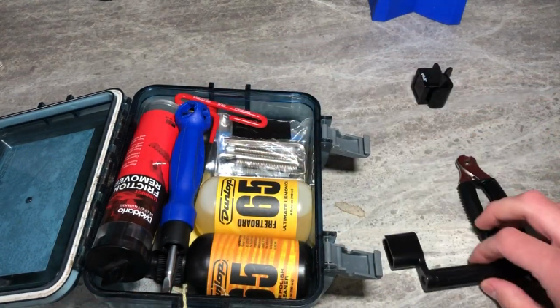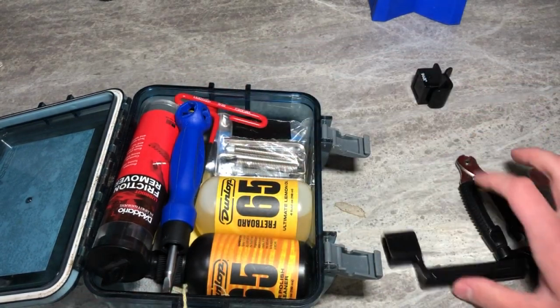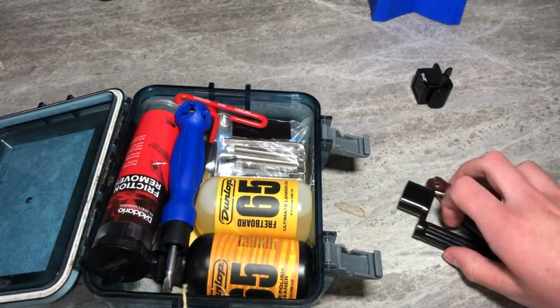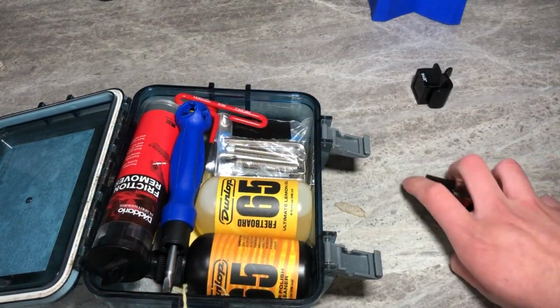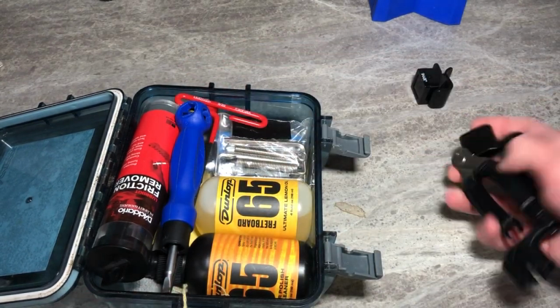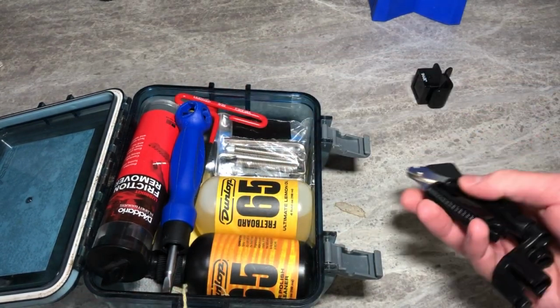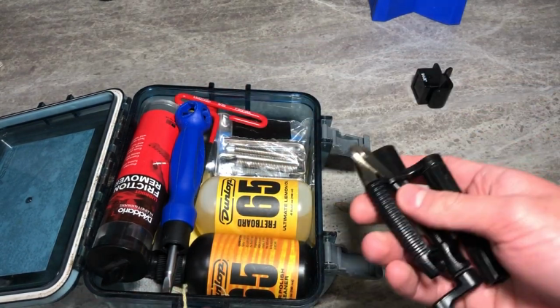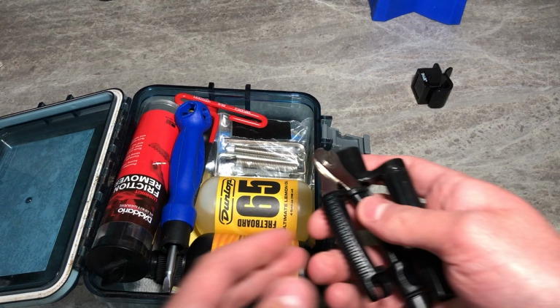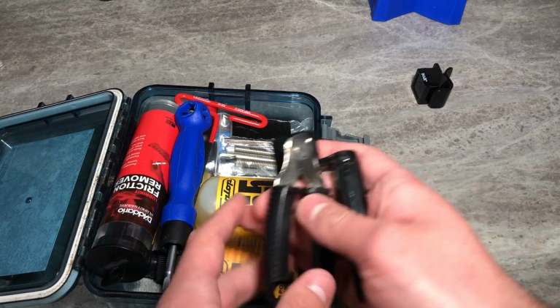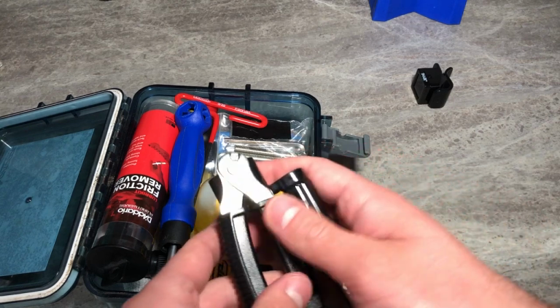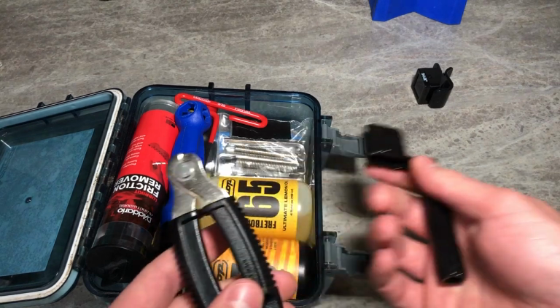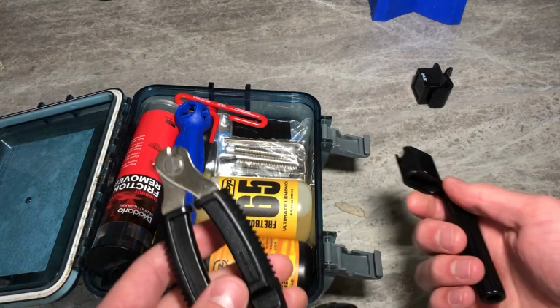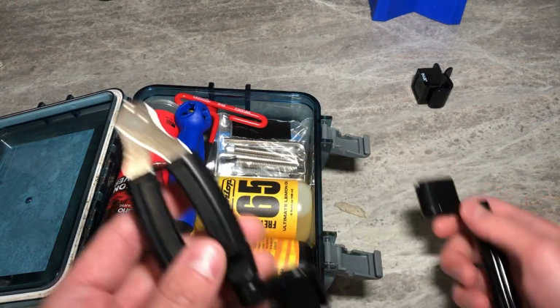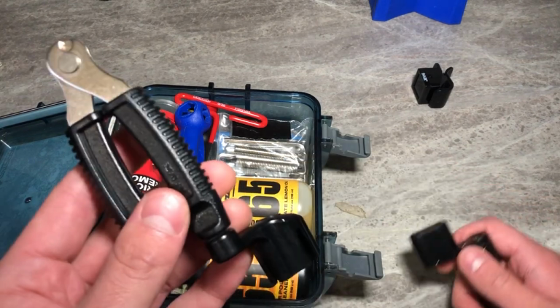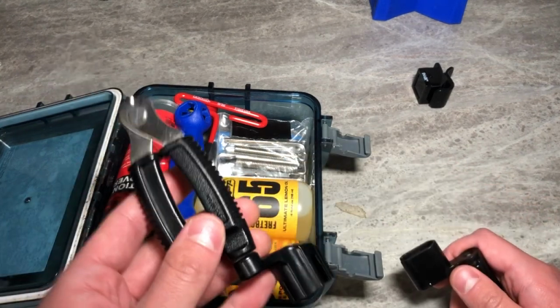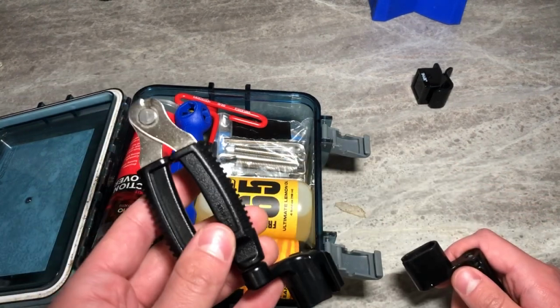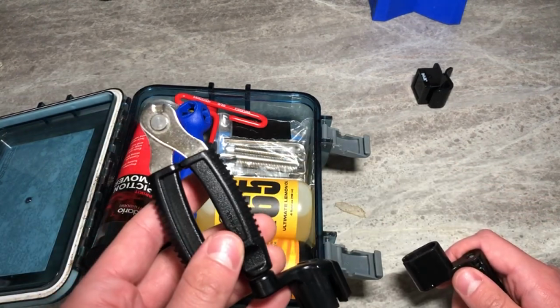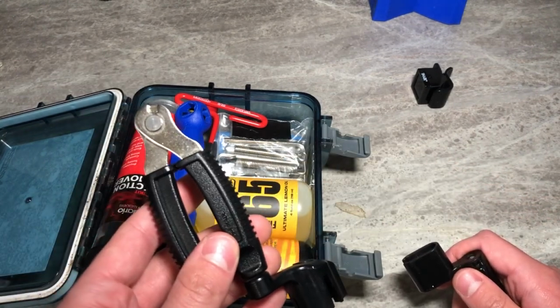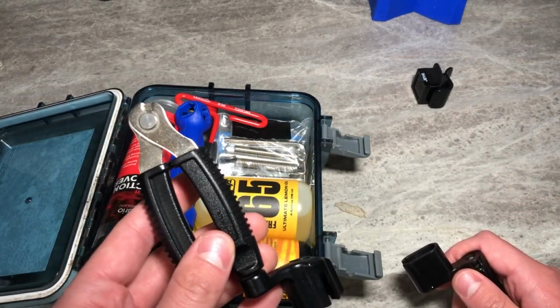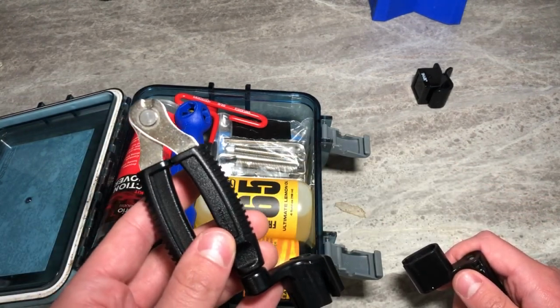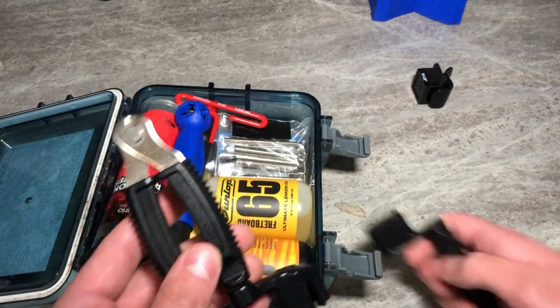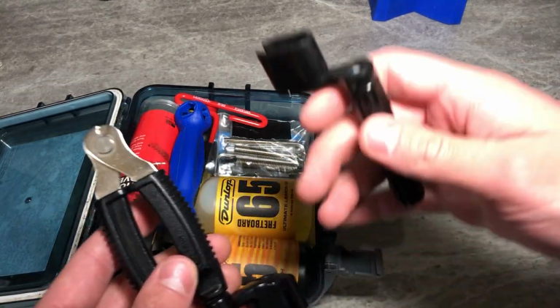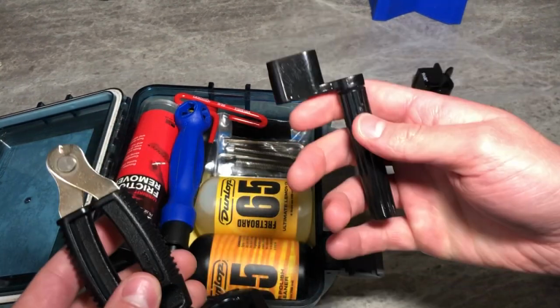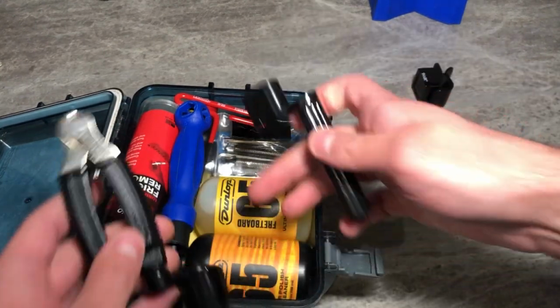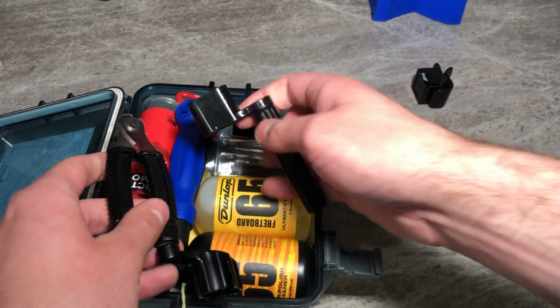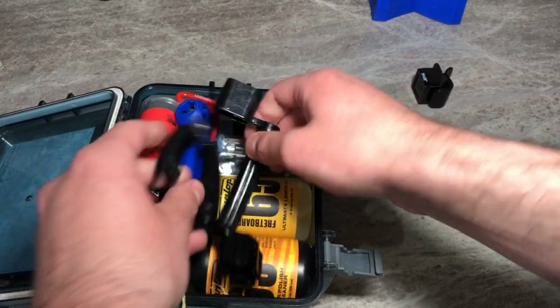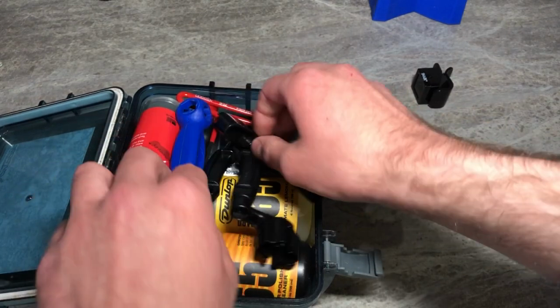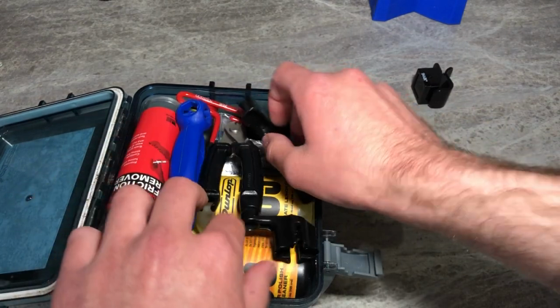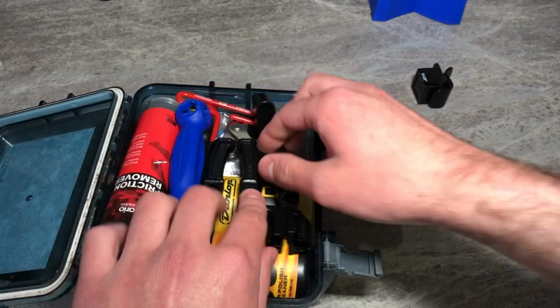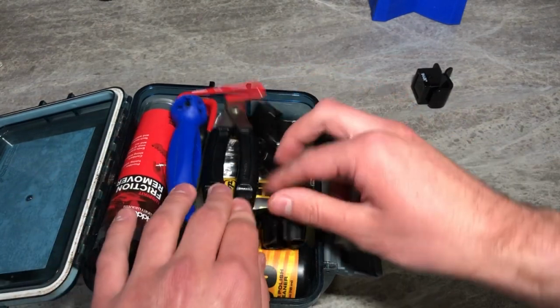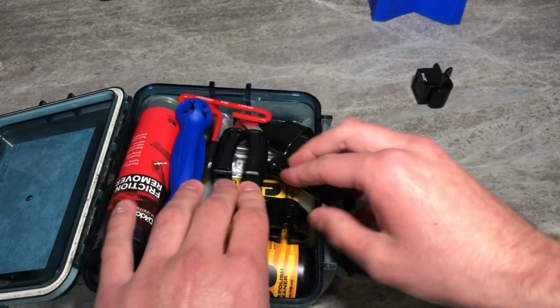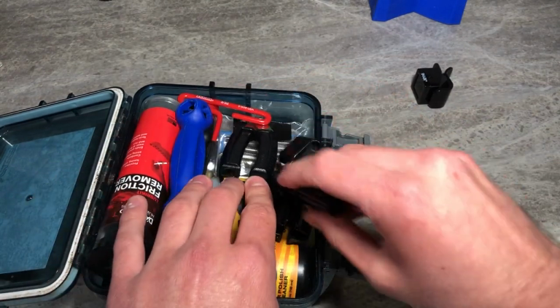You need a string winder of some sorts and some wire cutters. My wire cutter isn't great, so I use the wire cutters on this multi-tool and I use this string winder. Toss those in there.